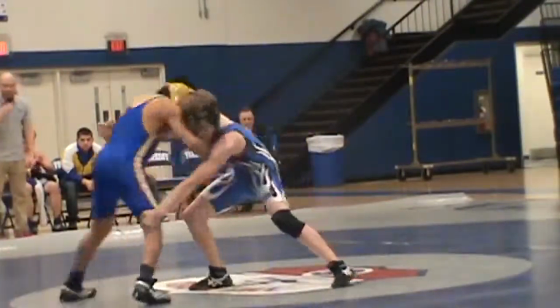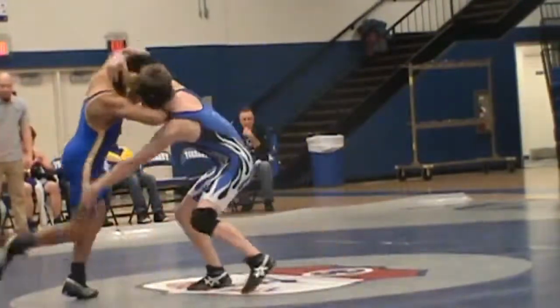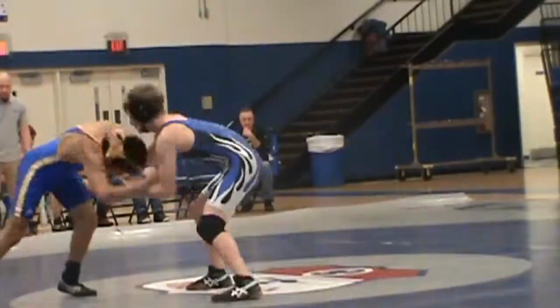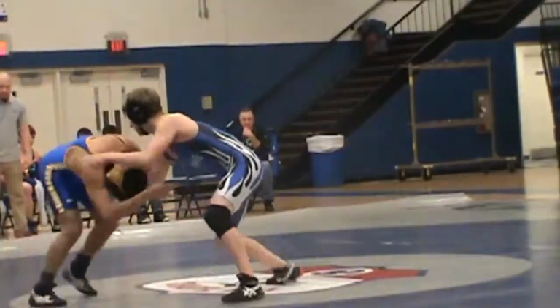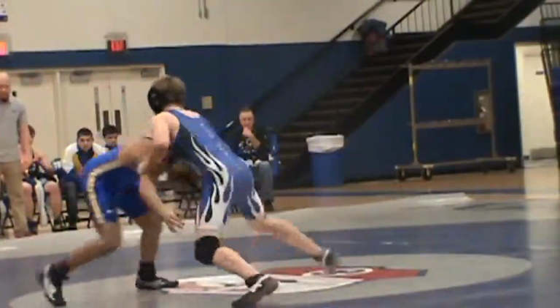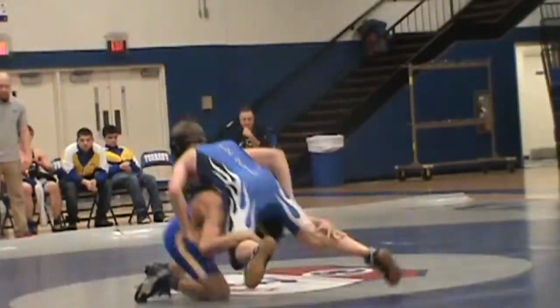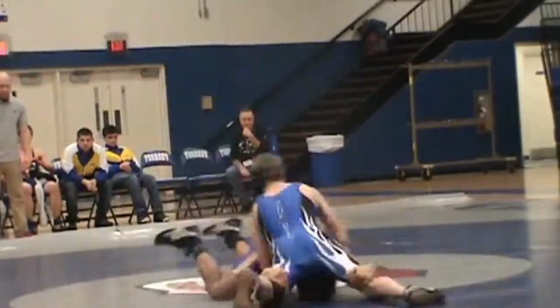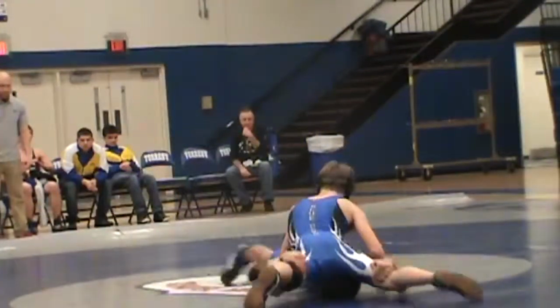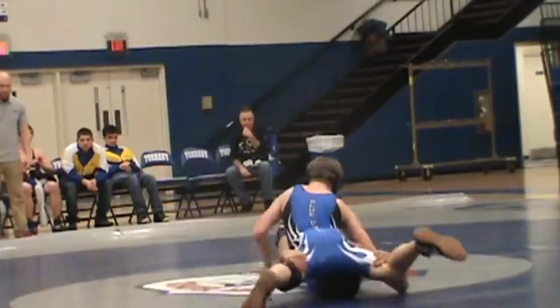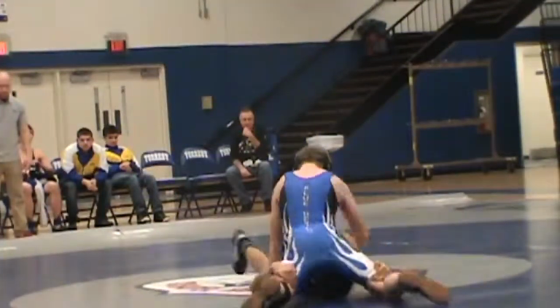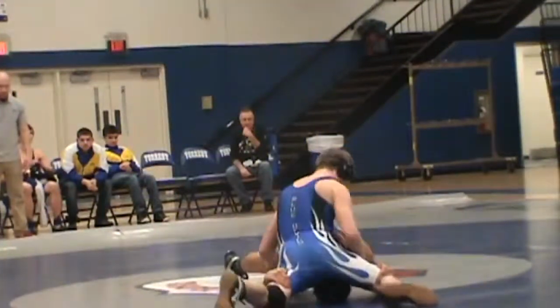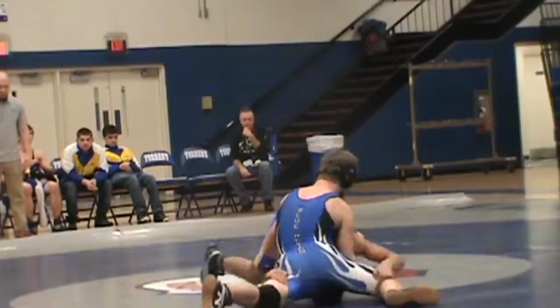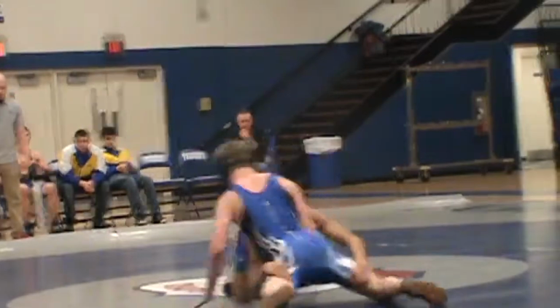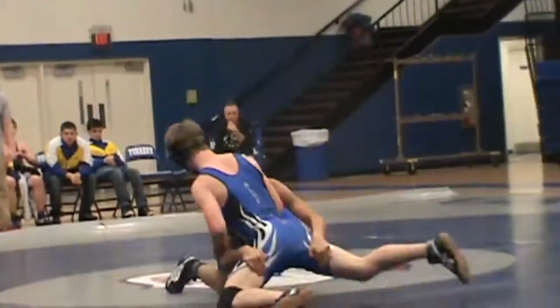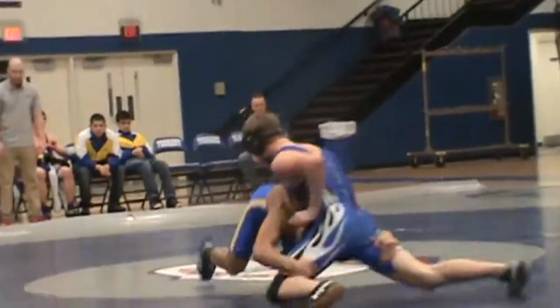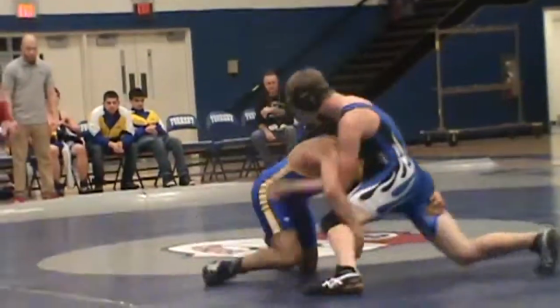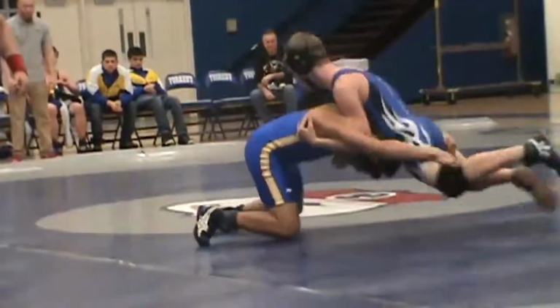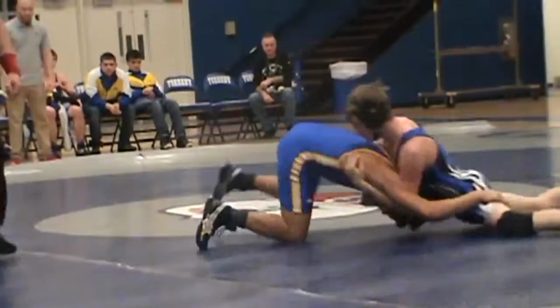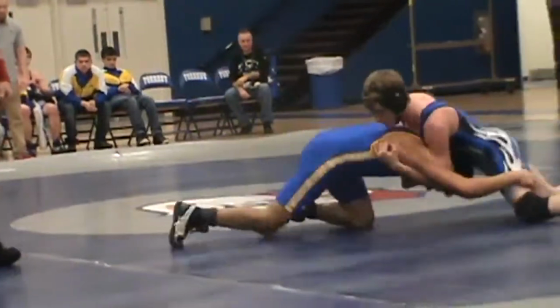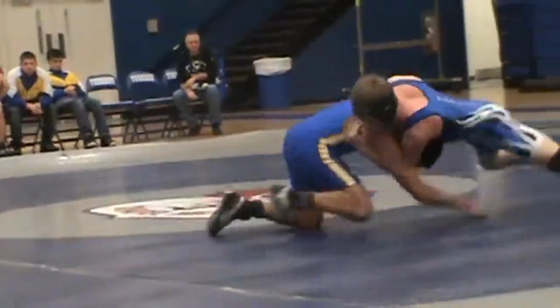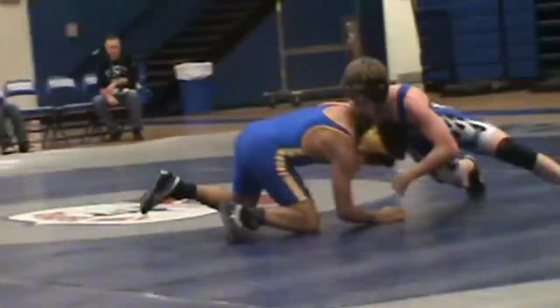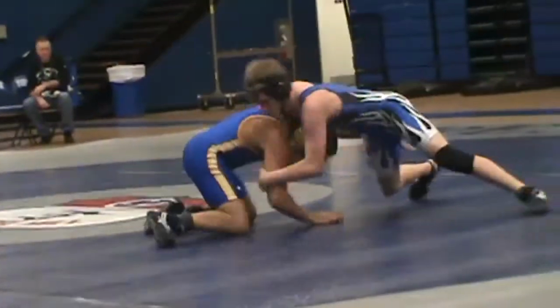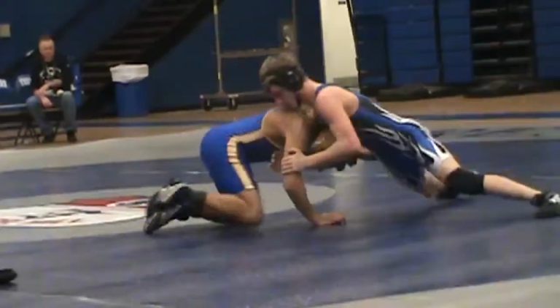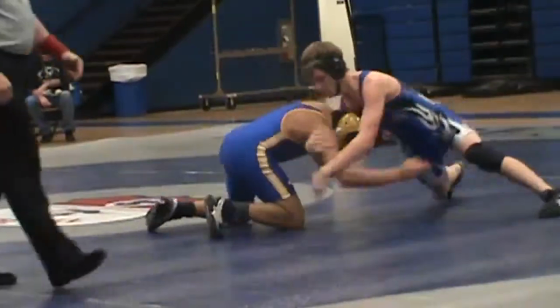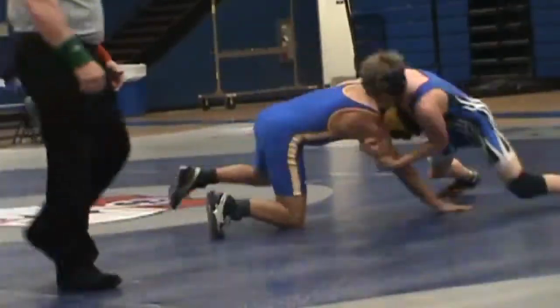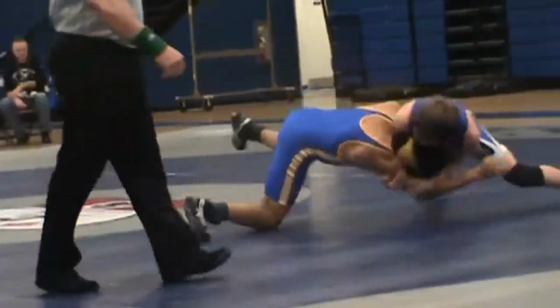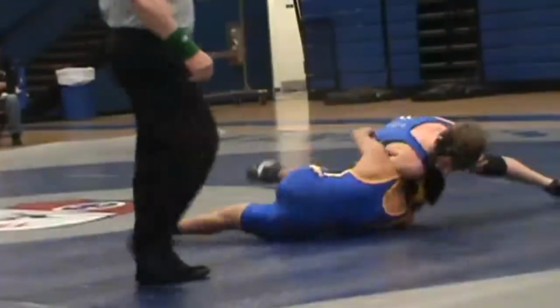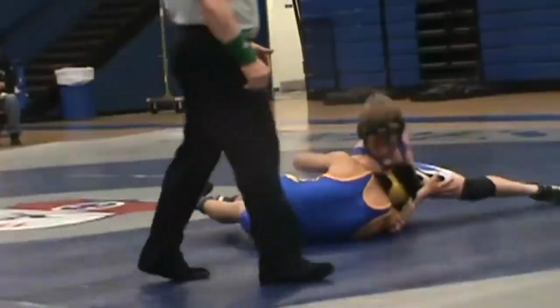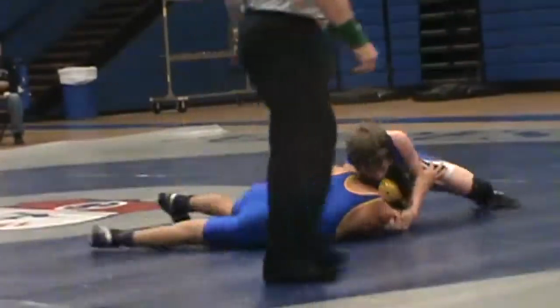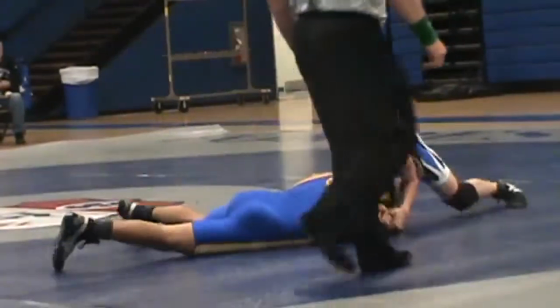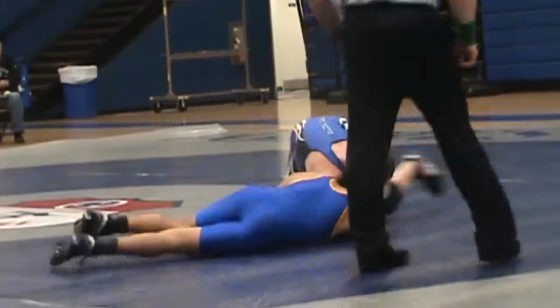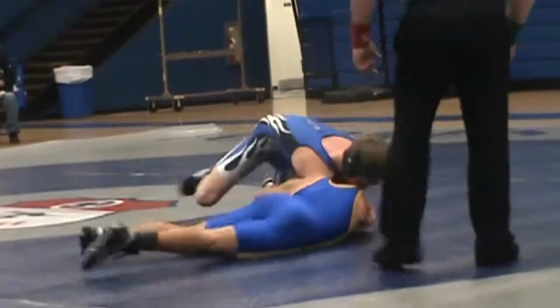Good. Work out. Work out. Right here. Right here. Okay. Quick, quick, quick.